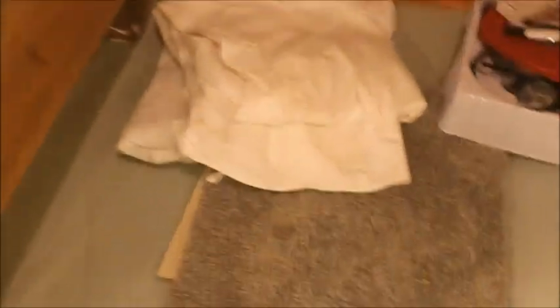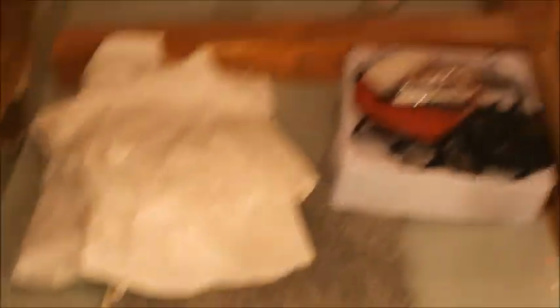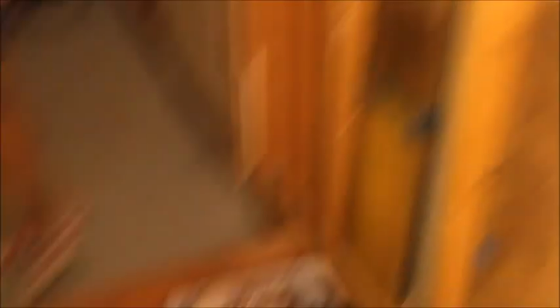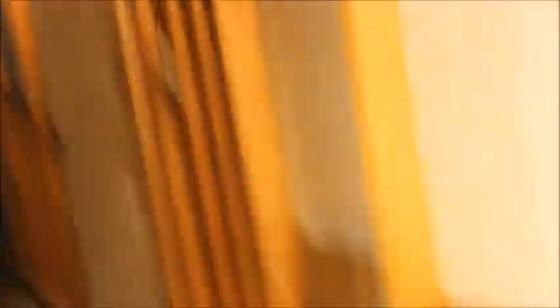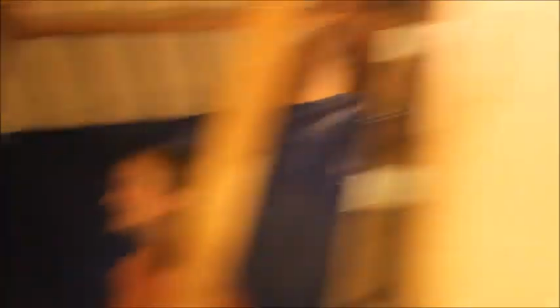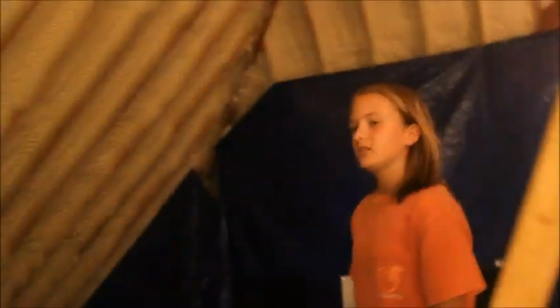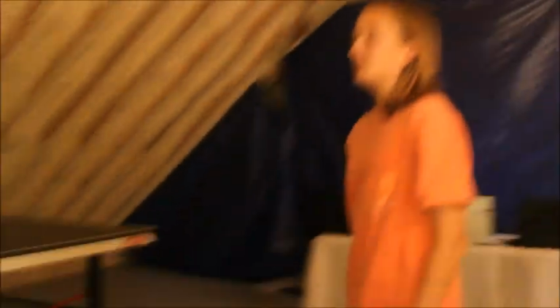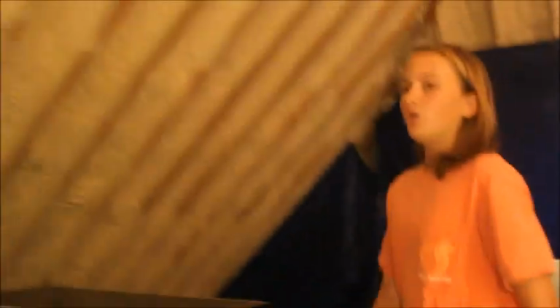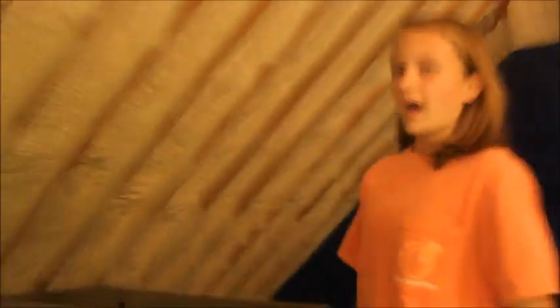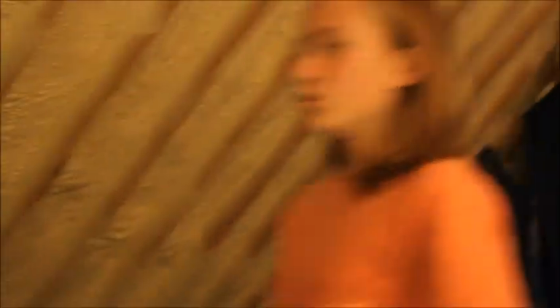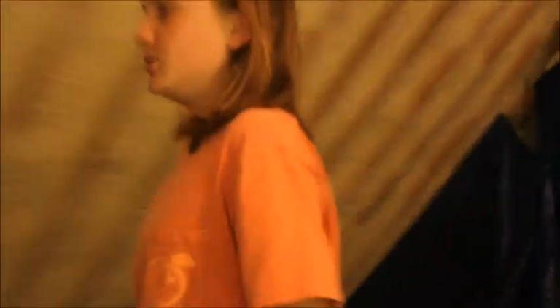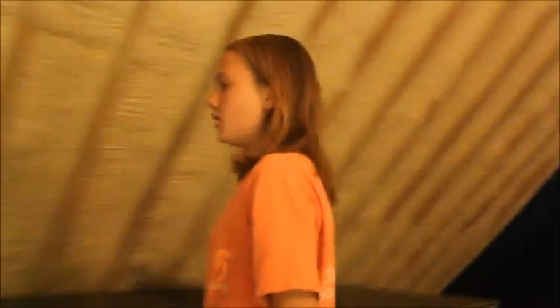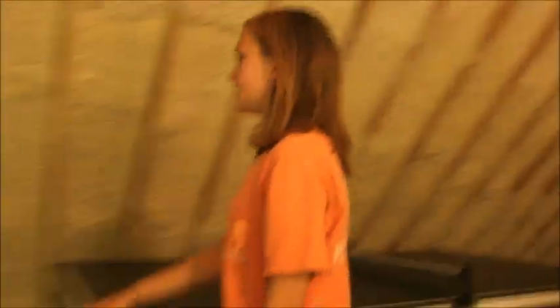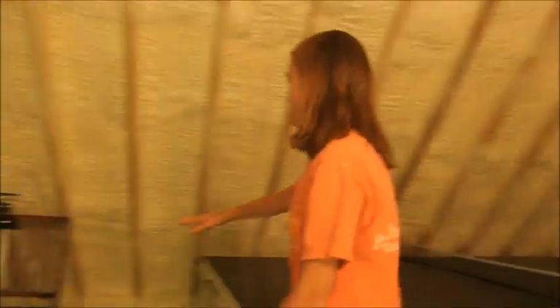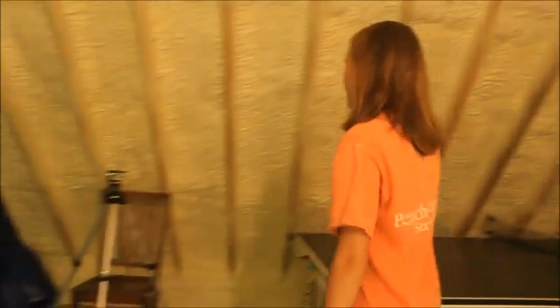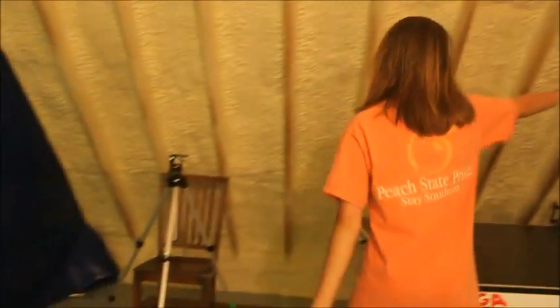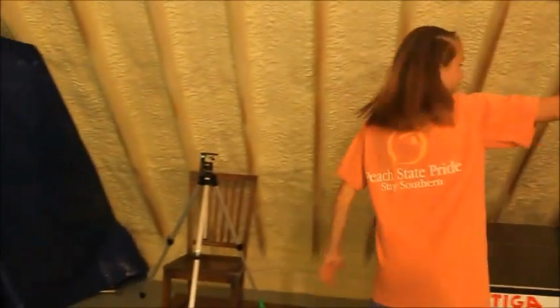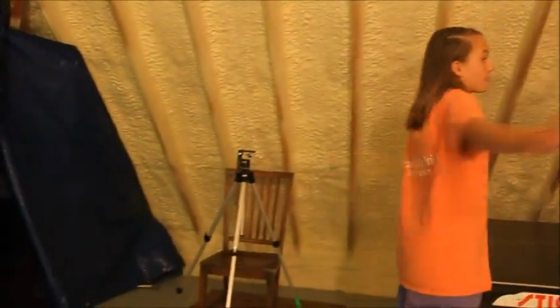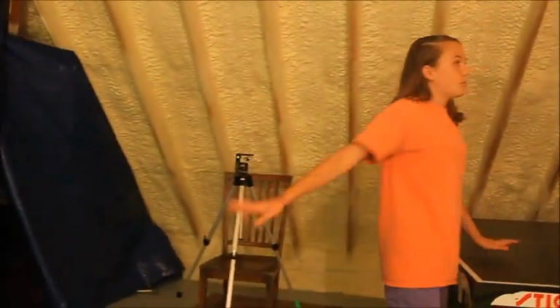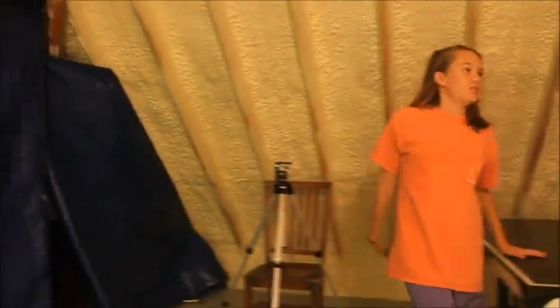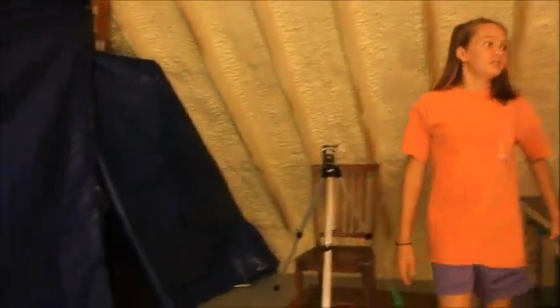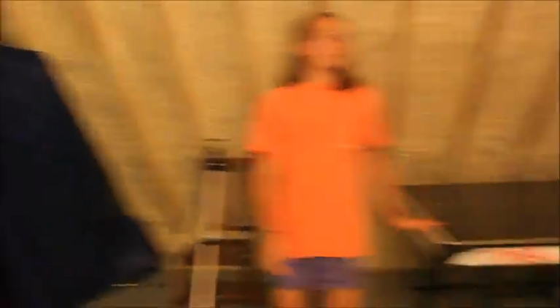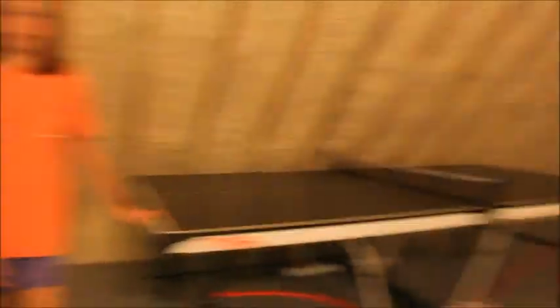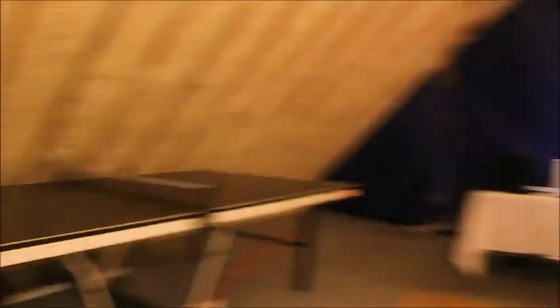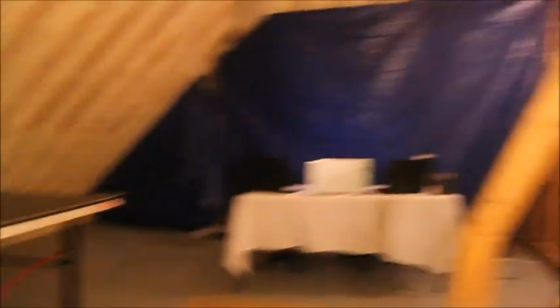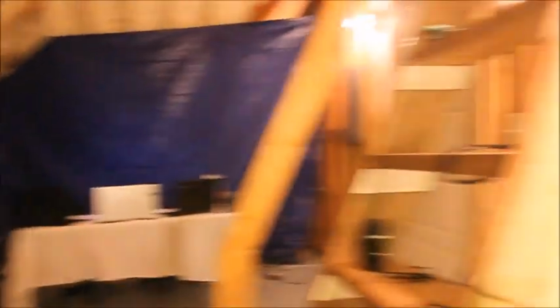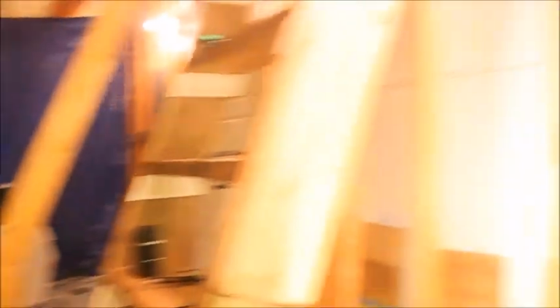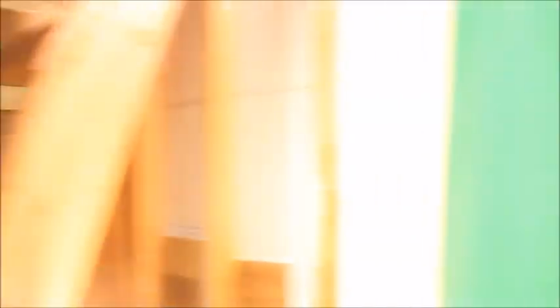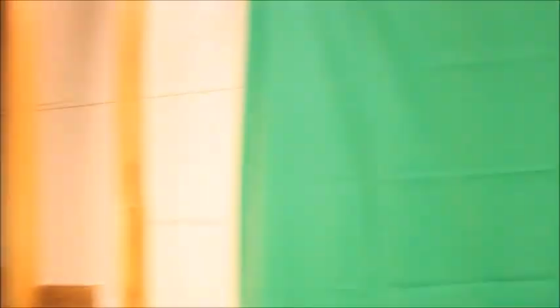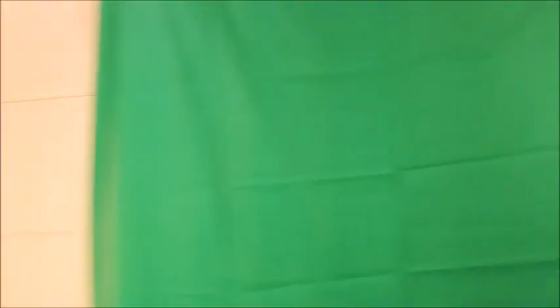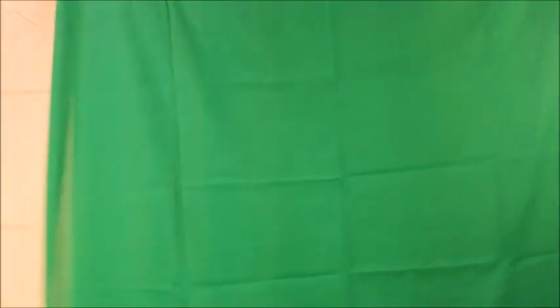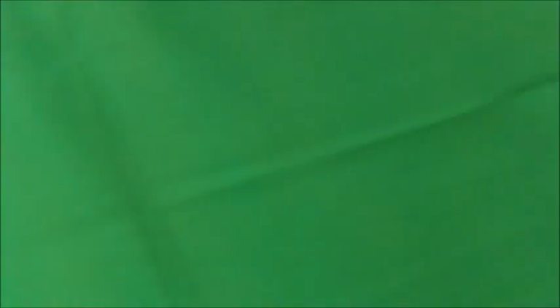So that's basically our whole studio. This is our attic, but we turned it into a studio for us. I hope you guys enjoyed this tour.